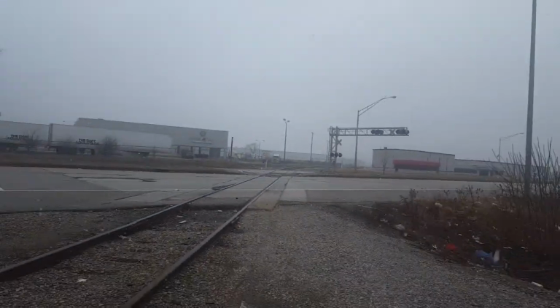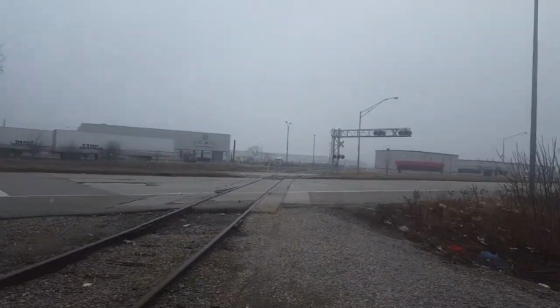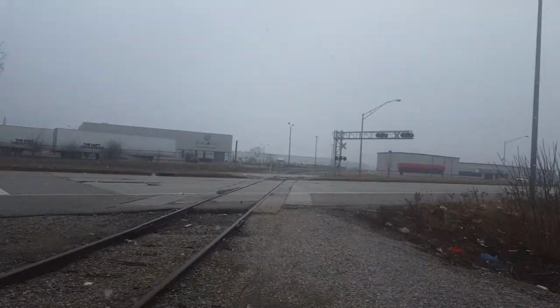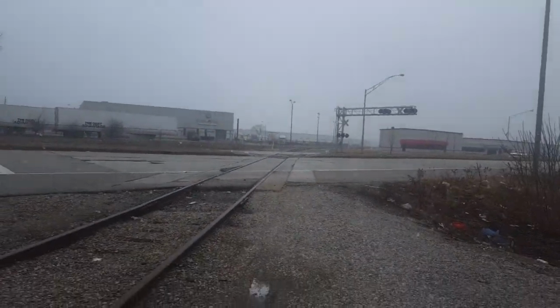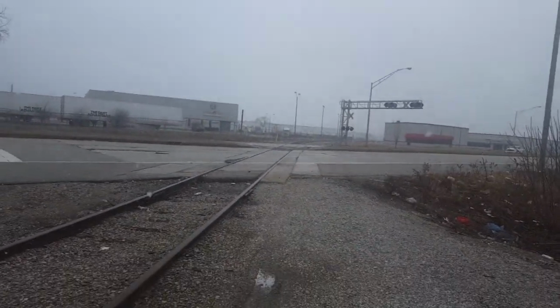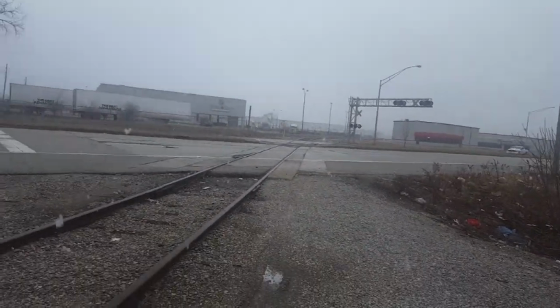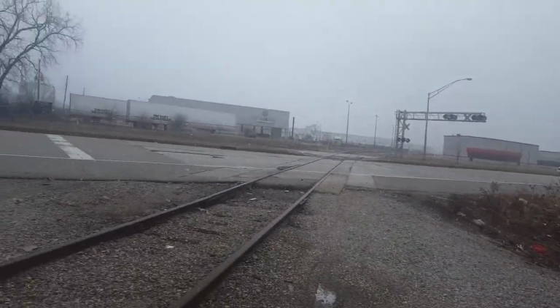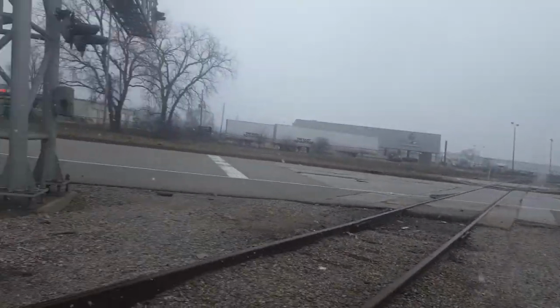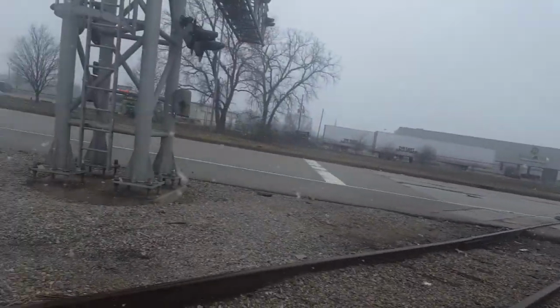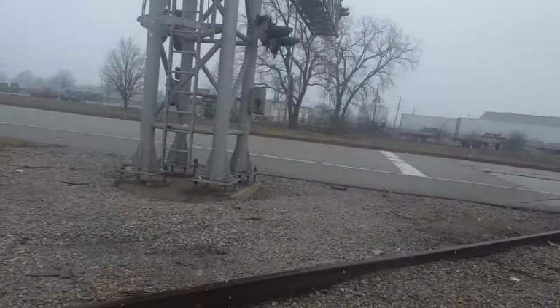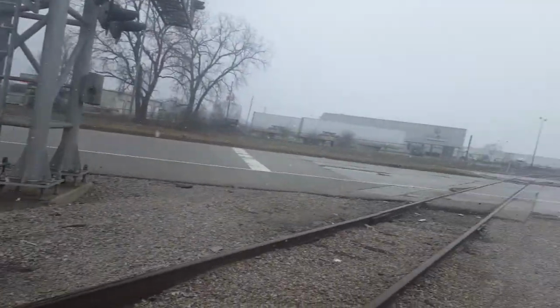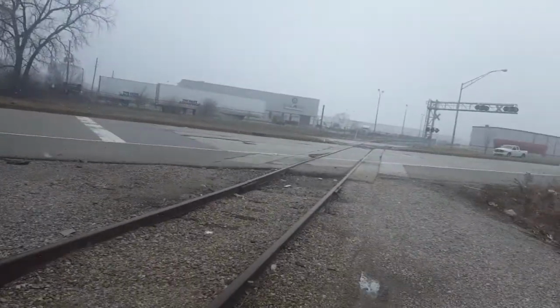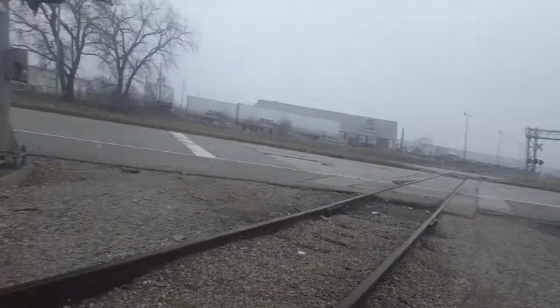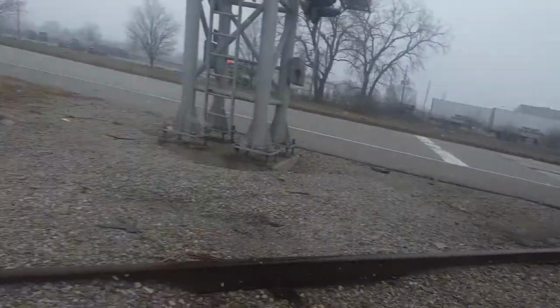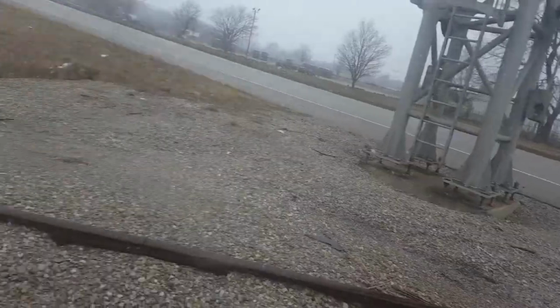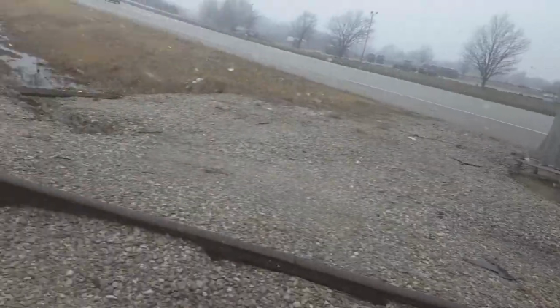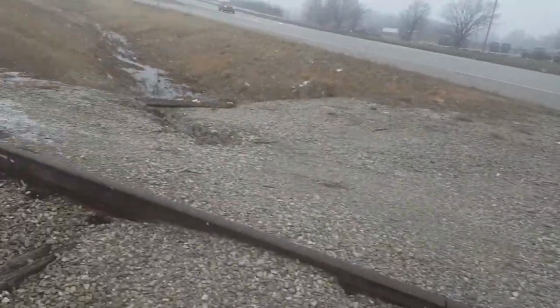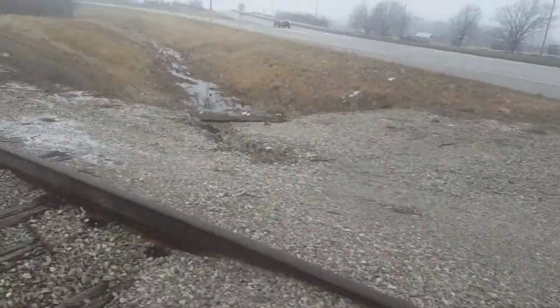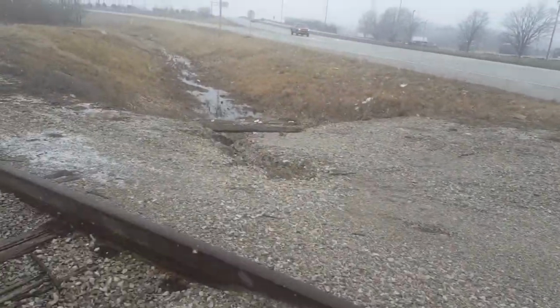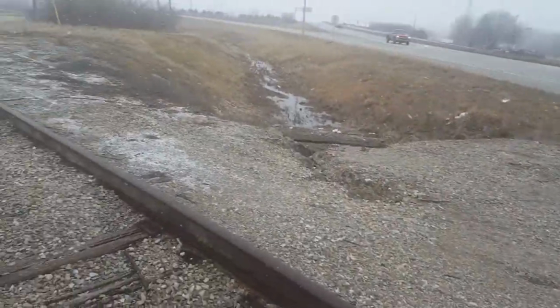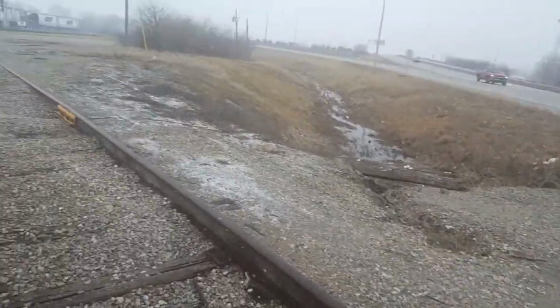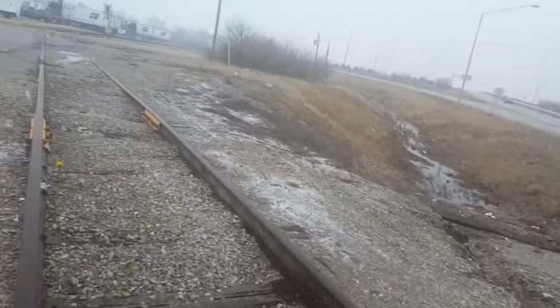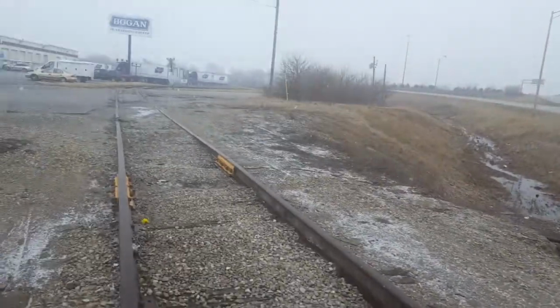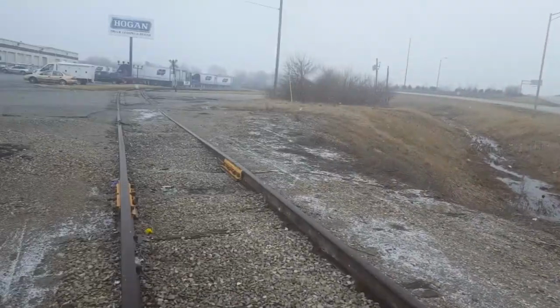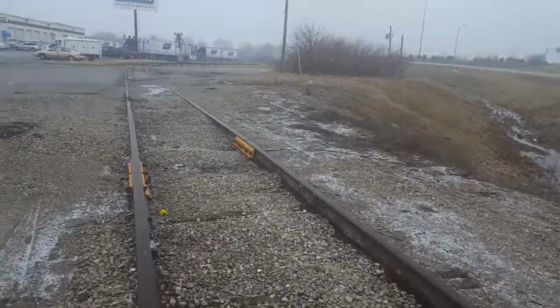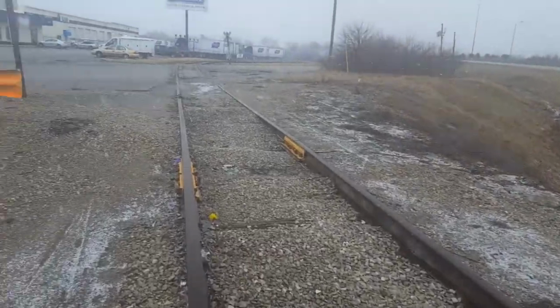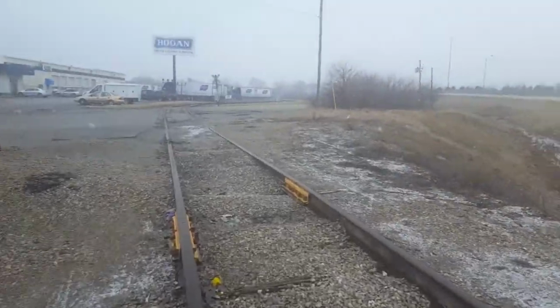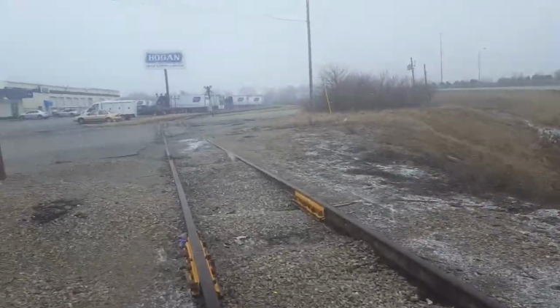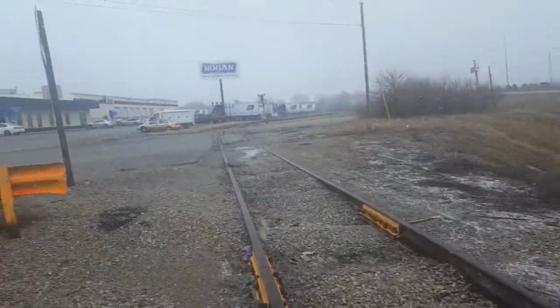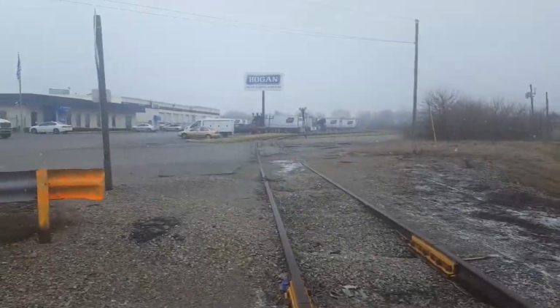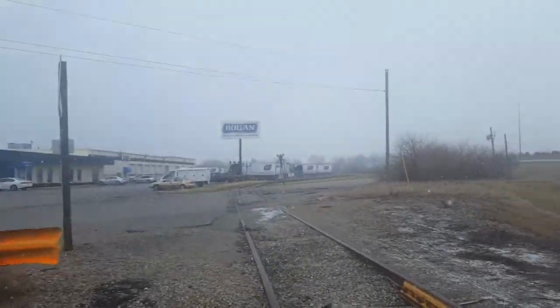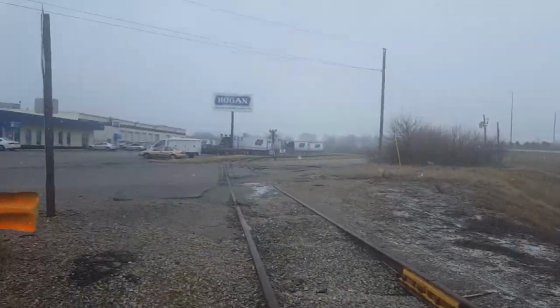No bells at this crossing either, no gates, no nothing — just lights. Which I guess is enough, but still it could take a while to stop a truck.